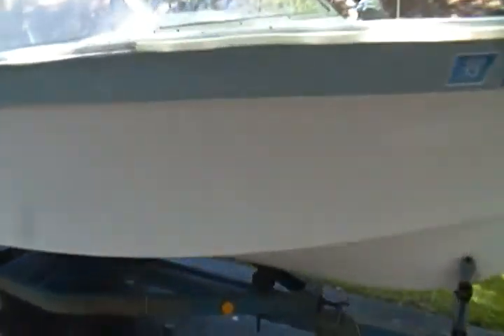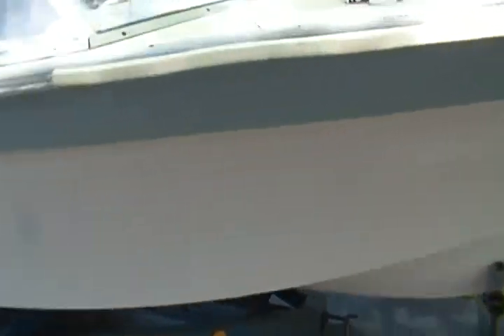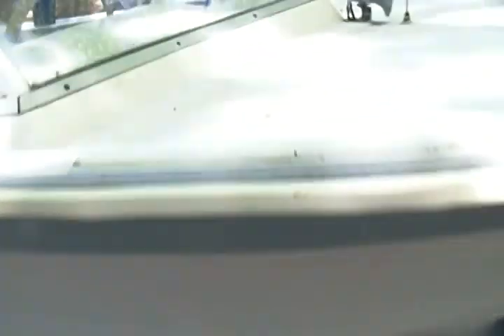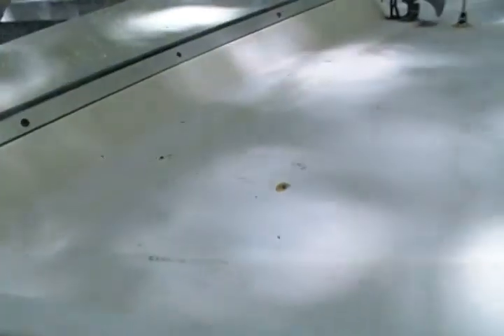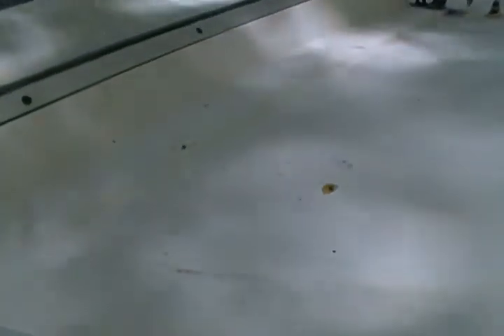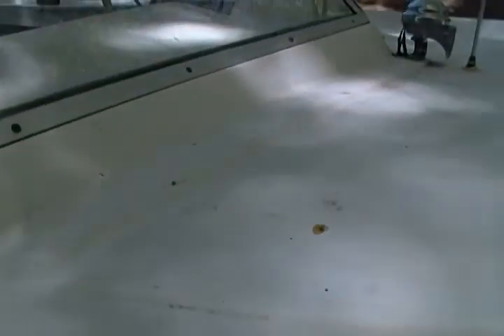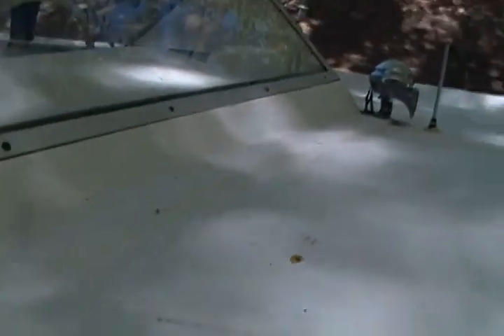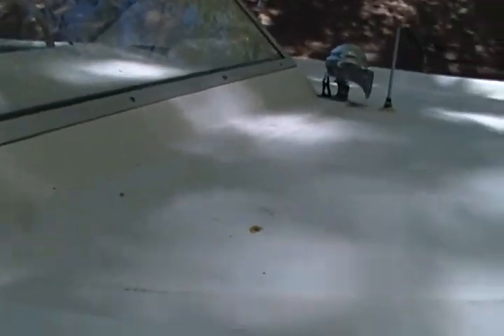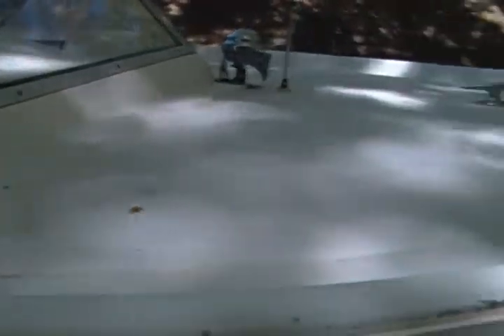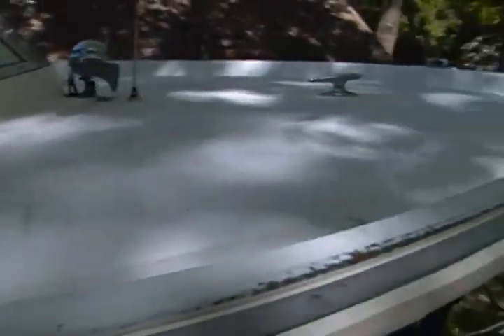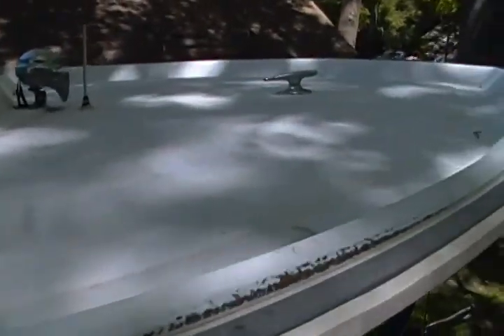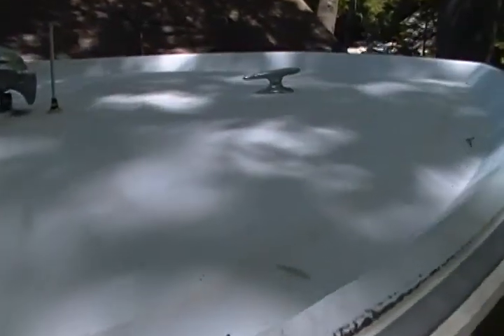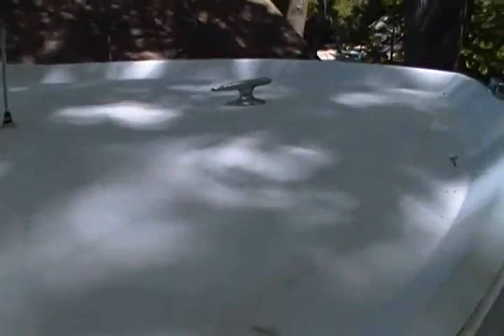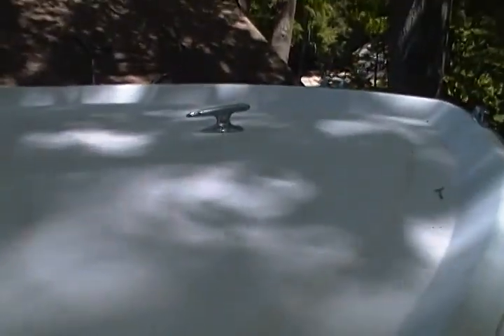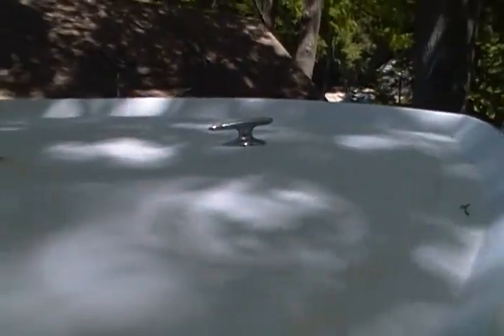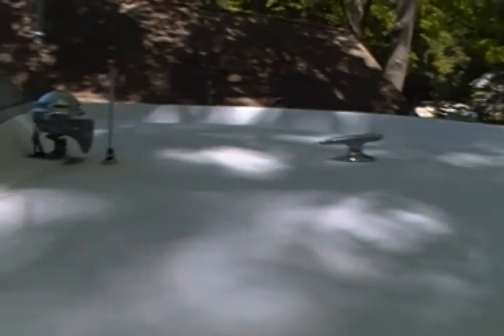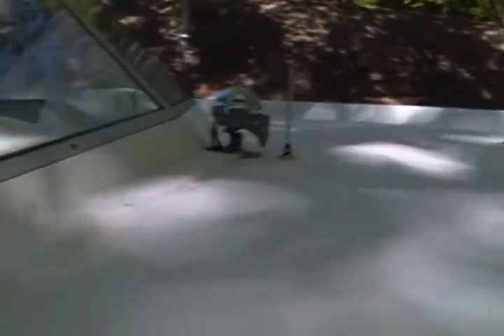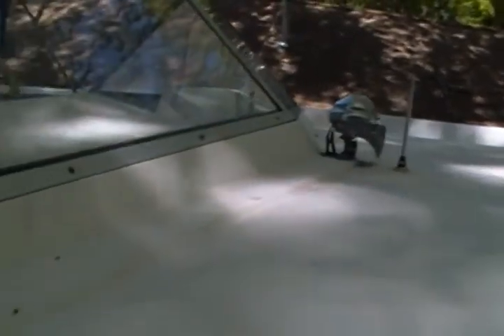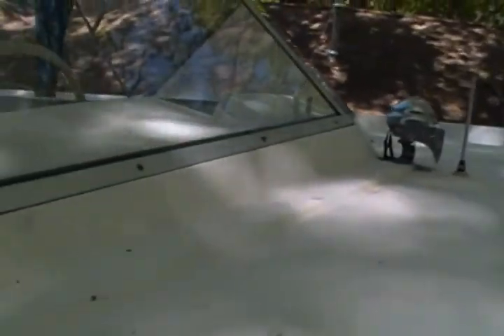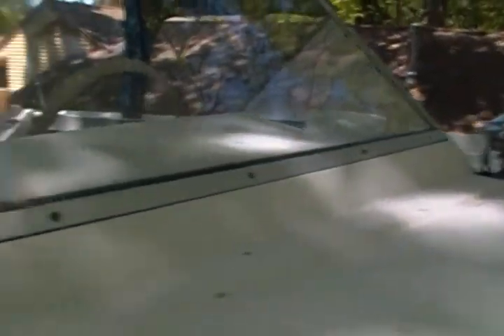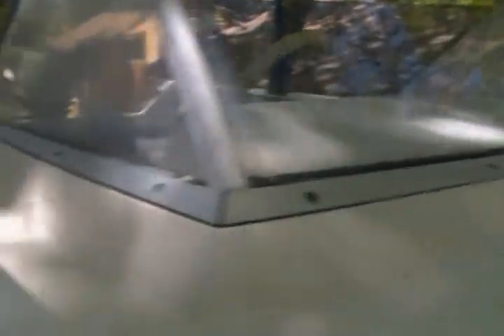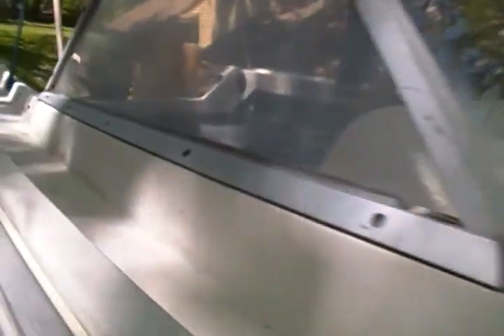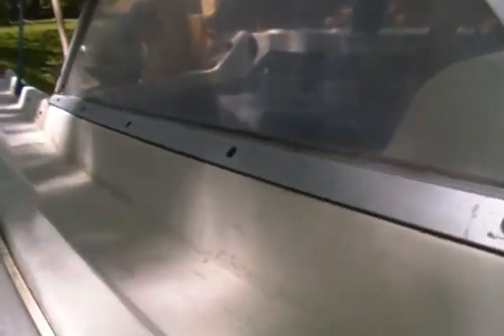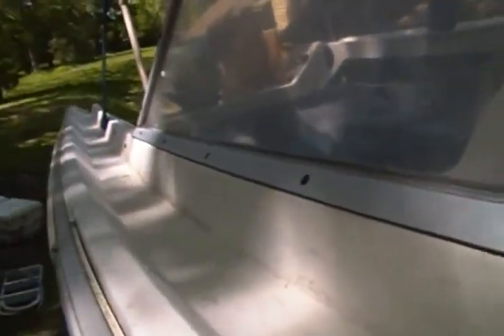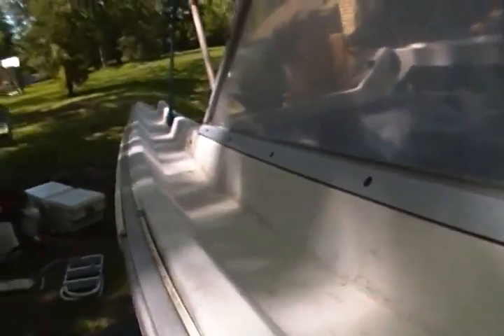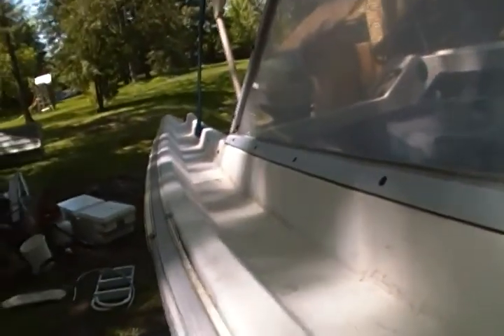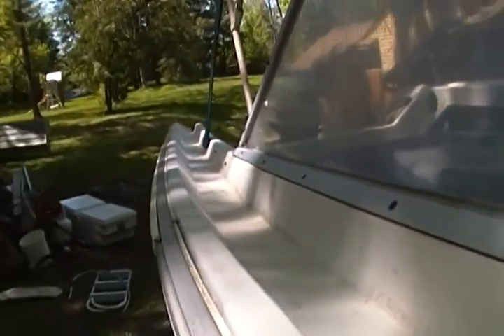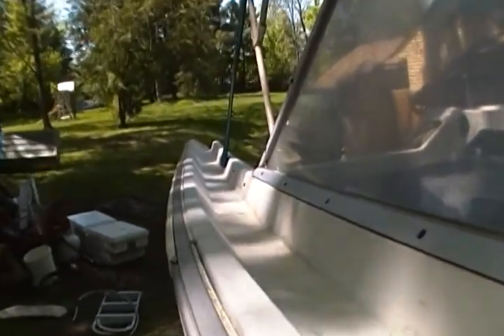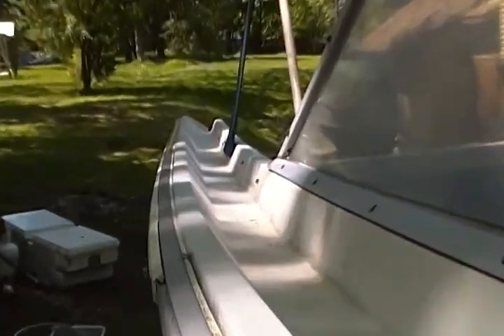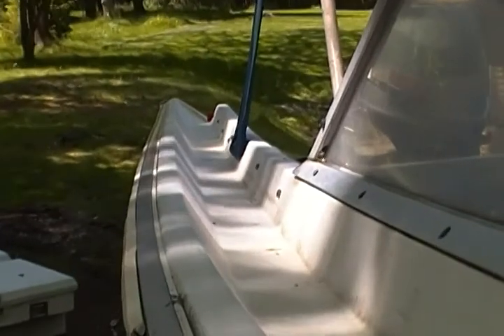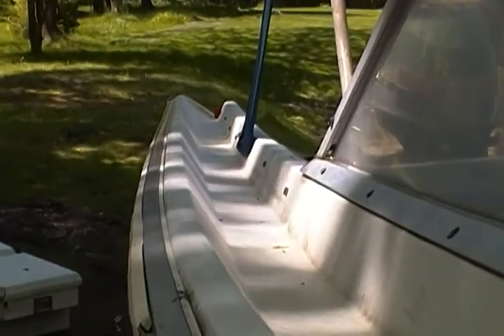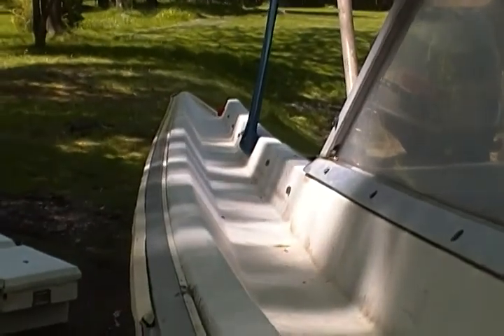I got the majority of the grime off — everything that would come off with a pressure washer I got off anyway. Still gonna take a little scrubbing, but for the most part she's white again.